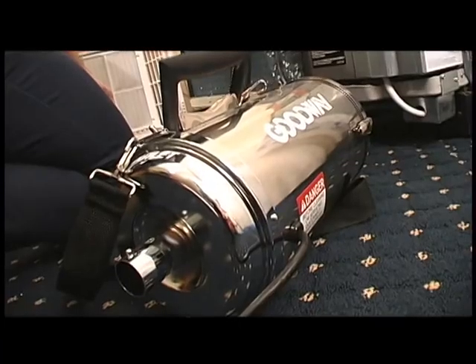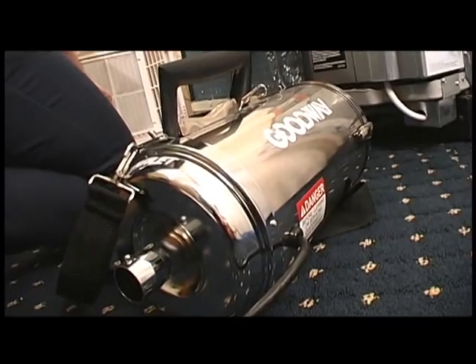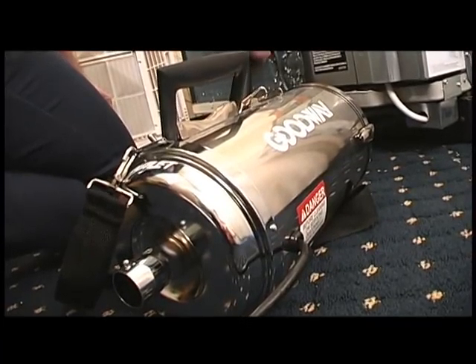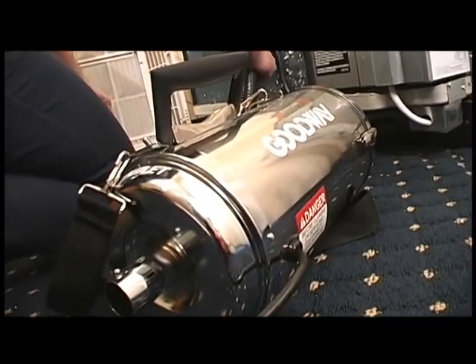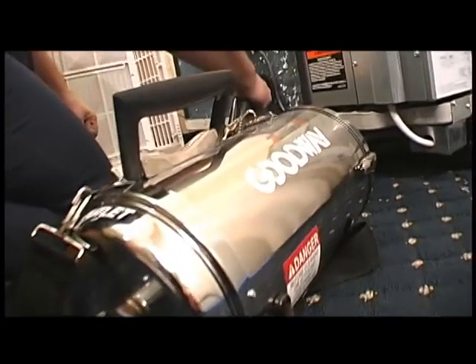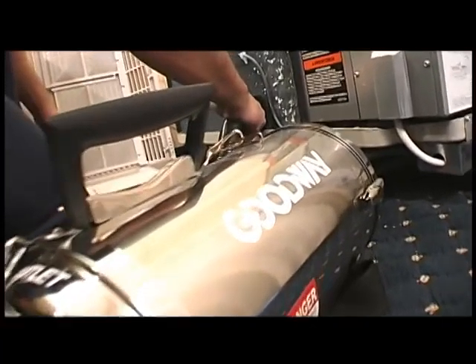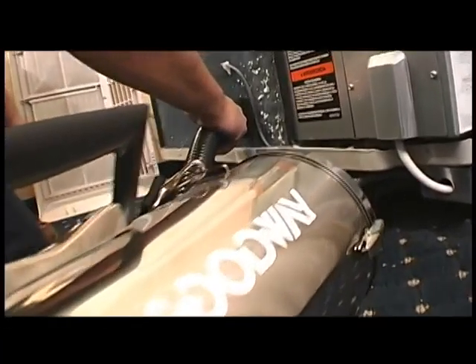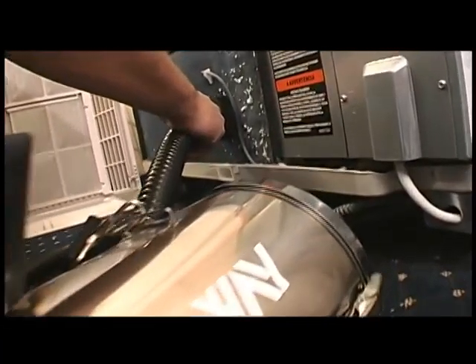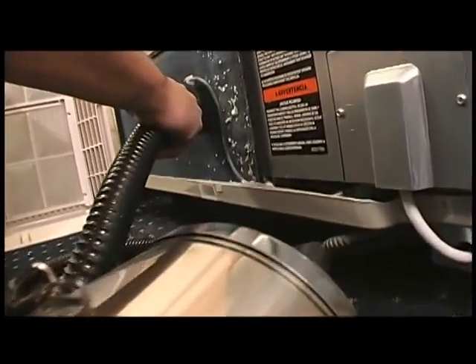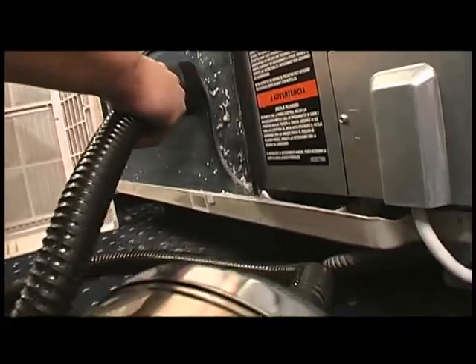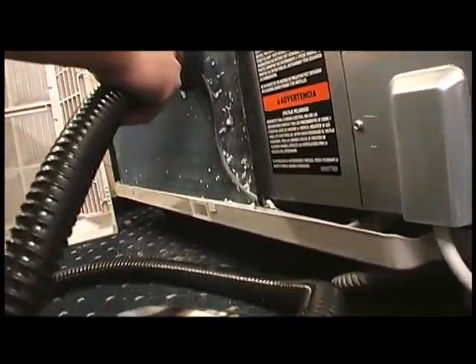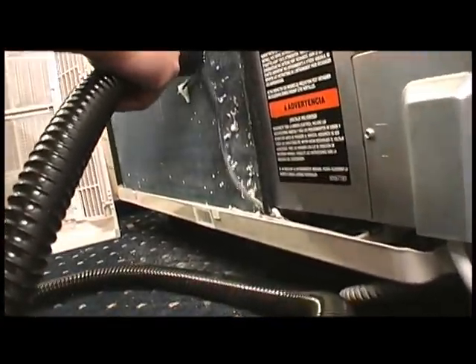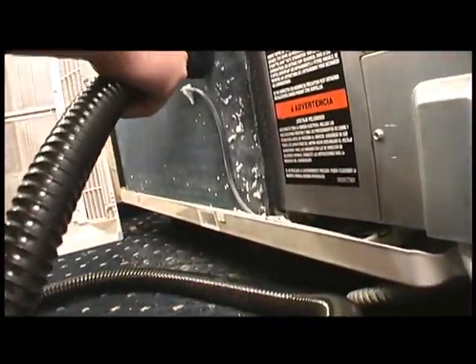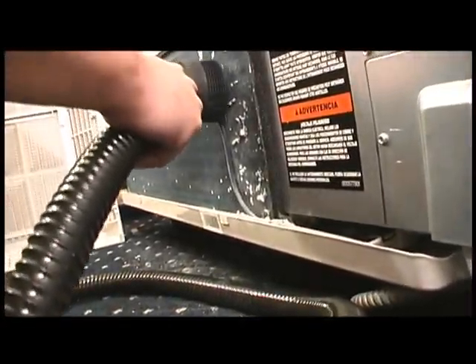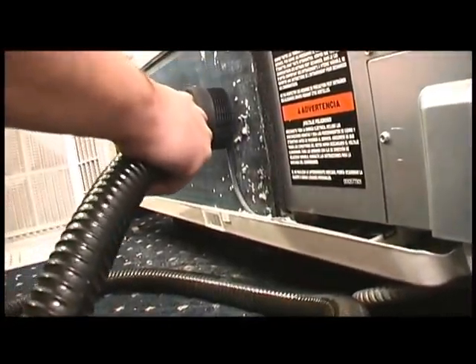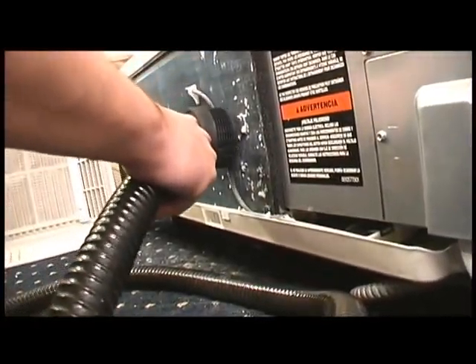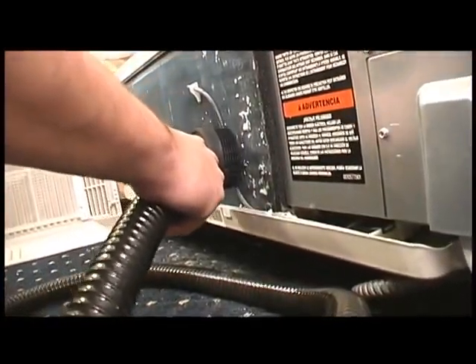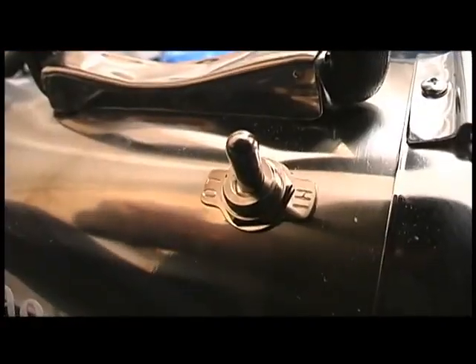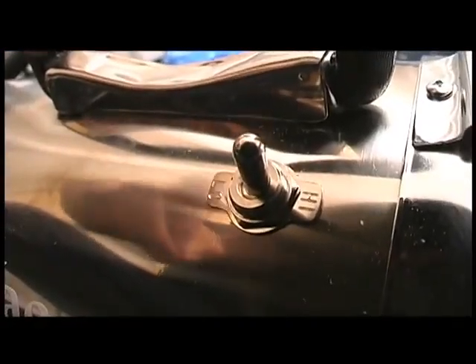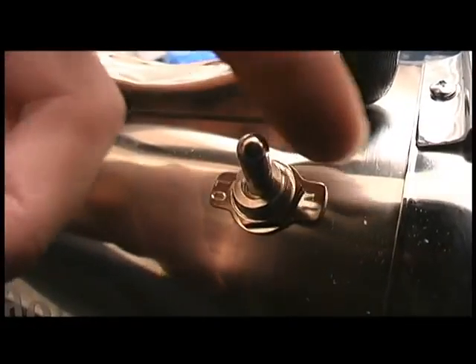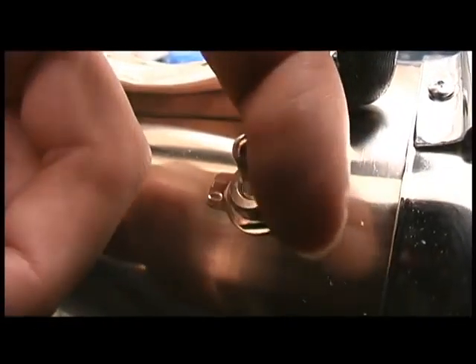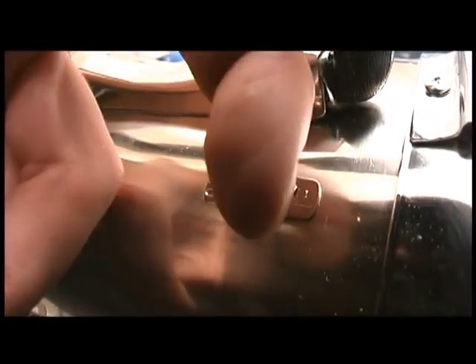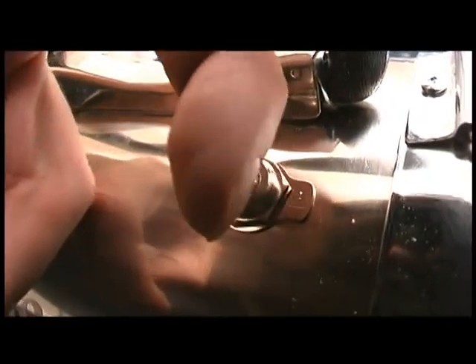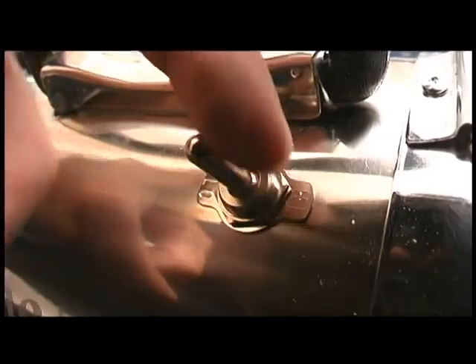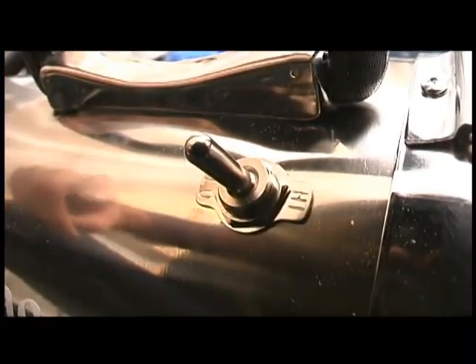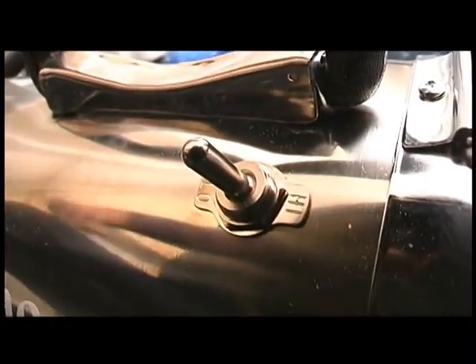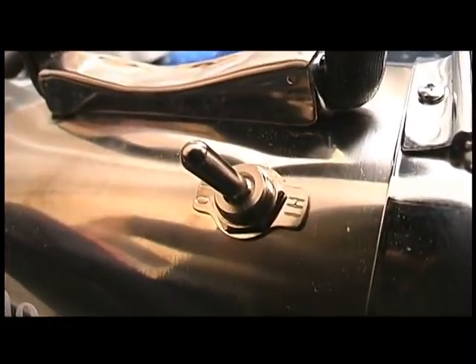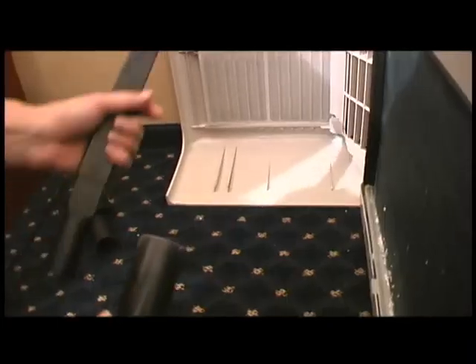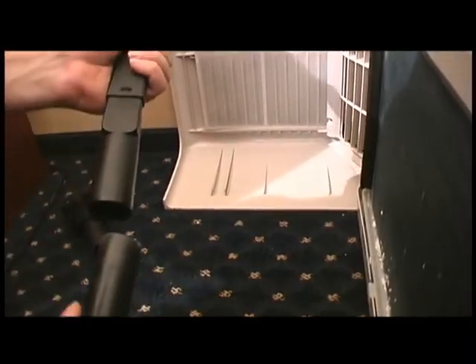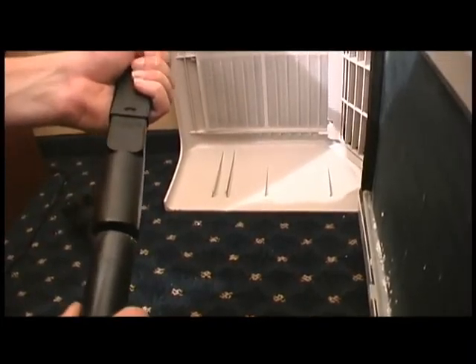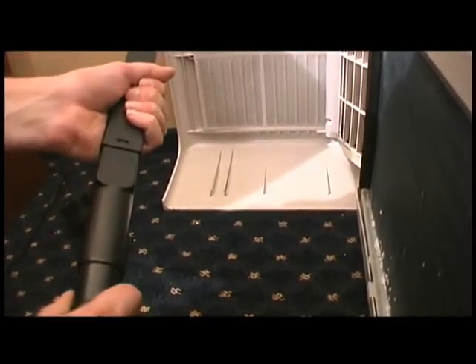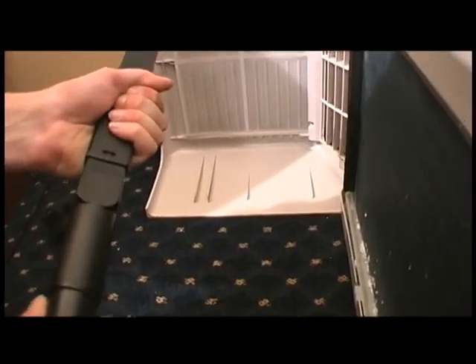The CoilVac is the ideal answer for cleaning coils where you can't water flush. The two-speed unit can be used as both a vacuum and a blower.